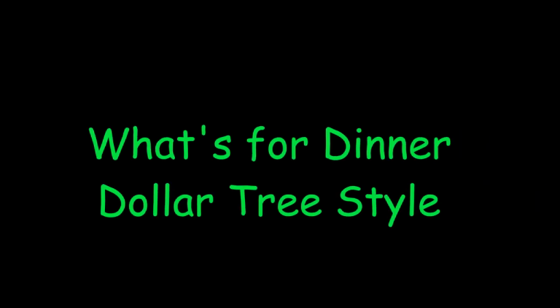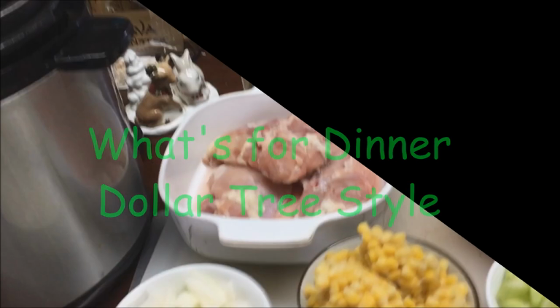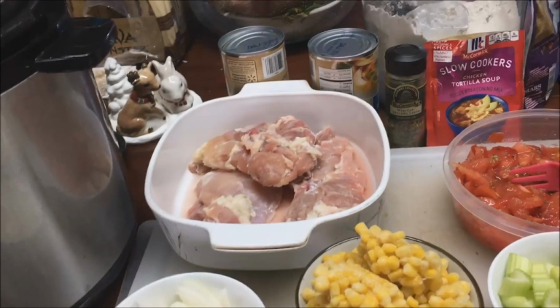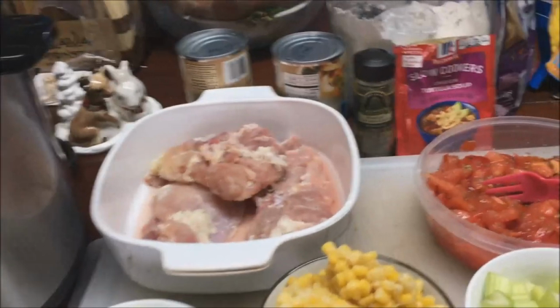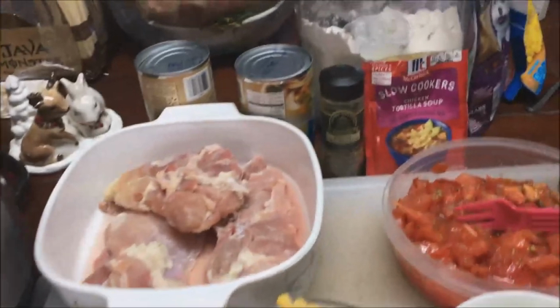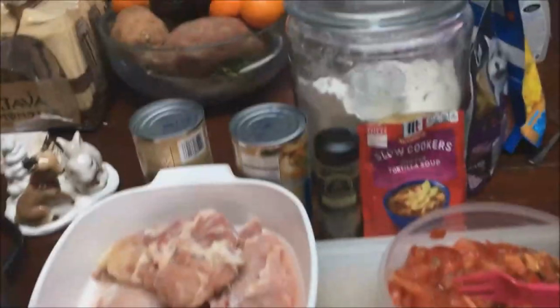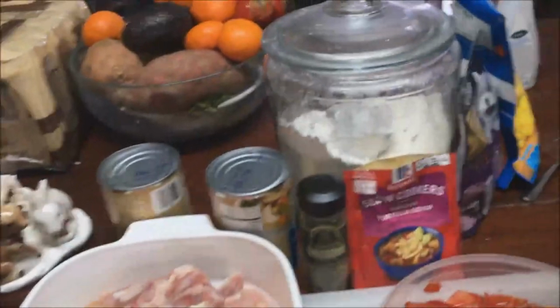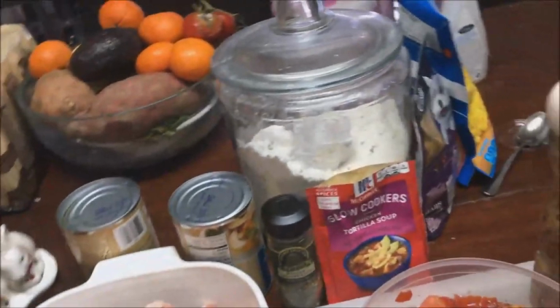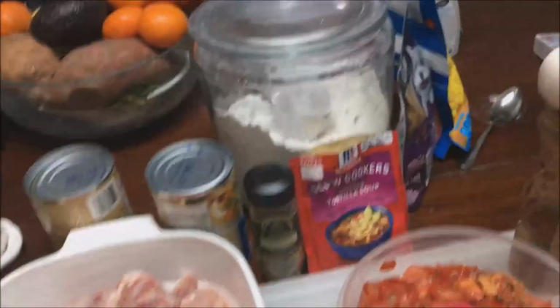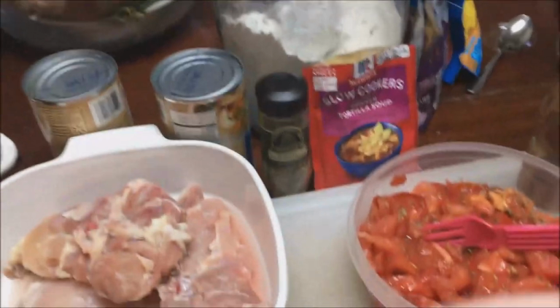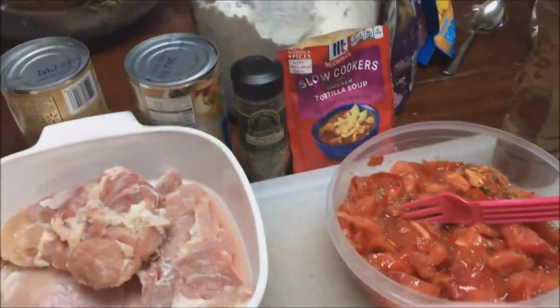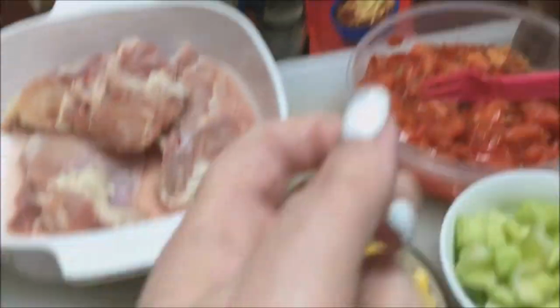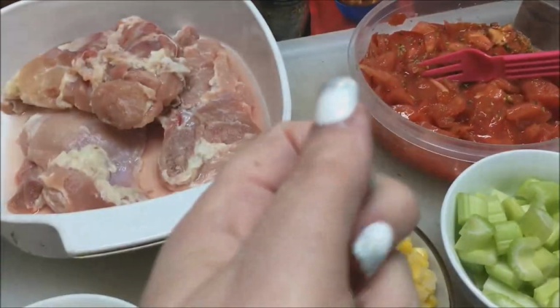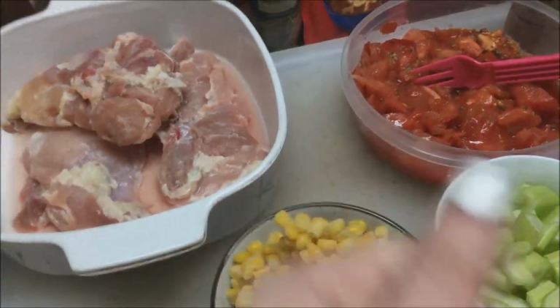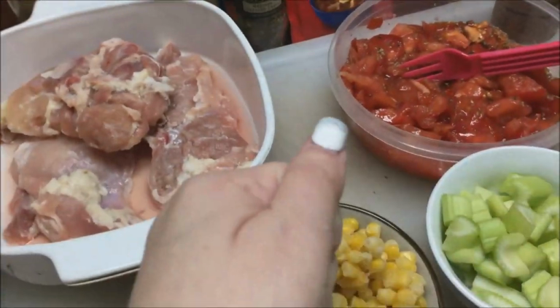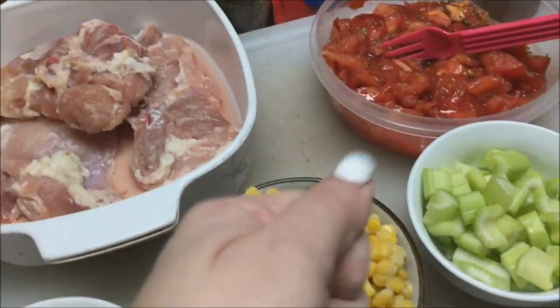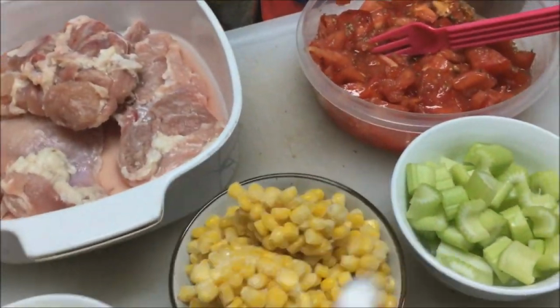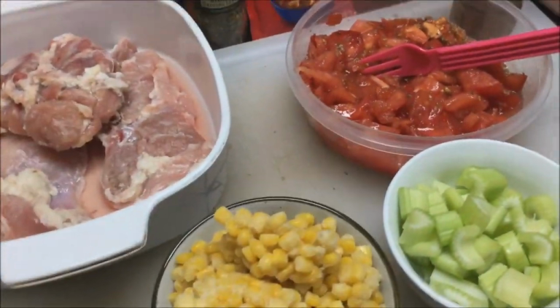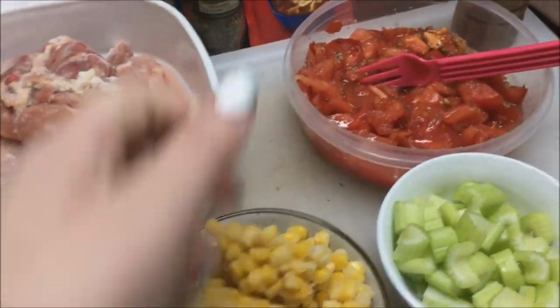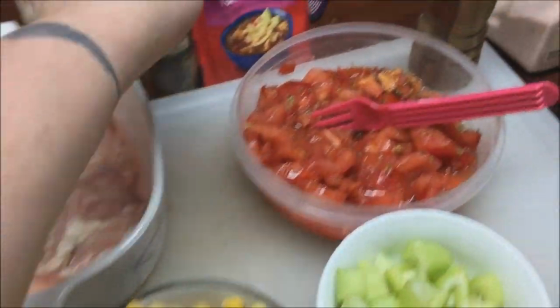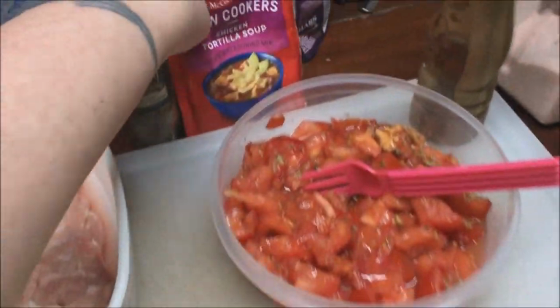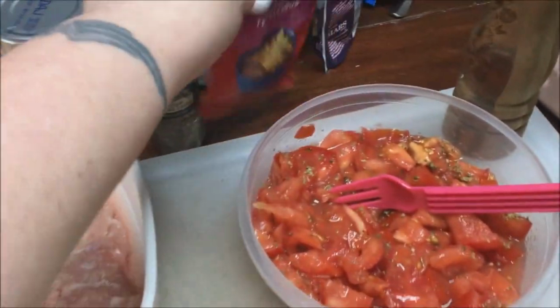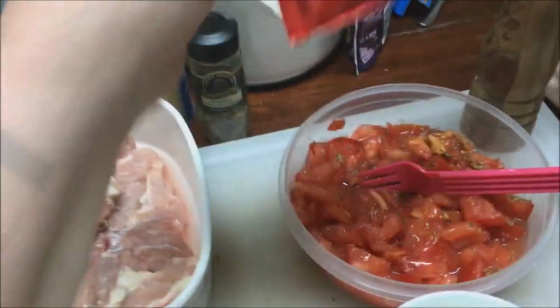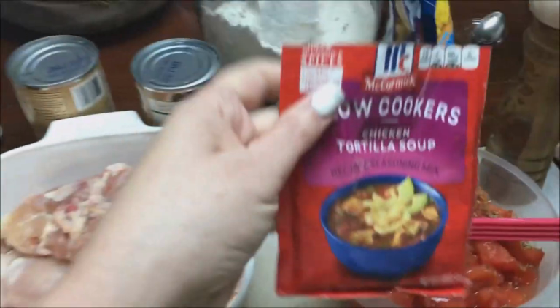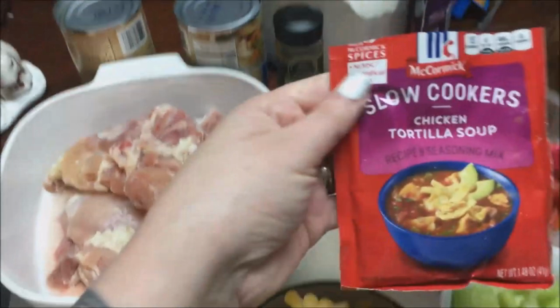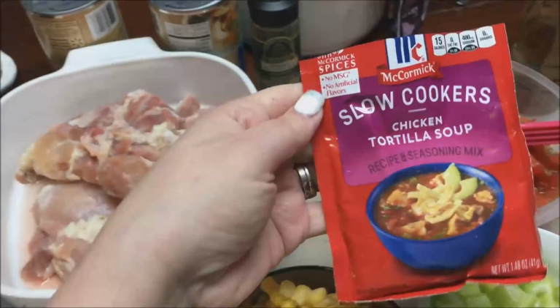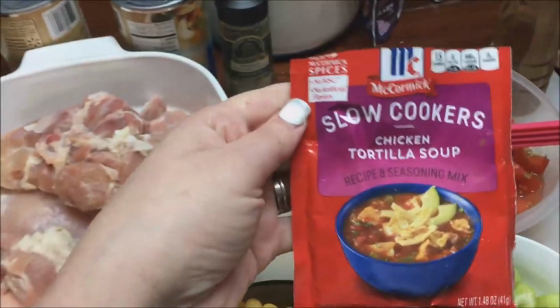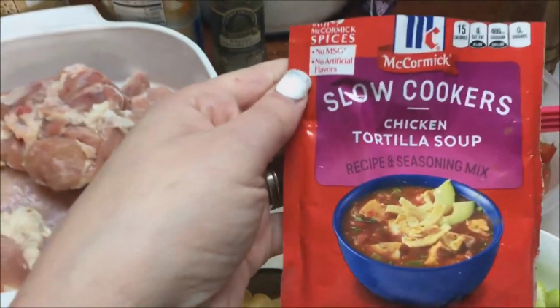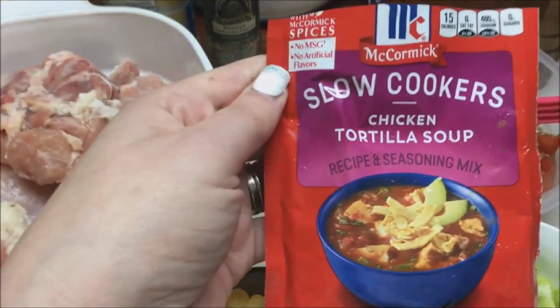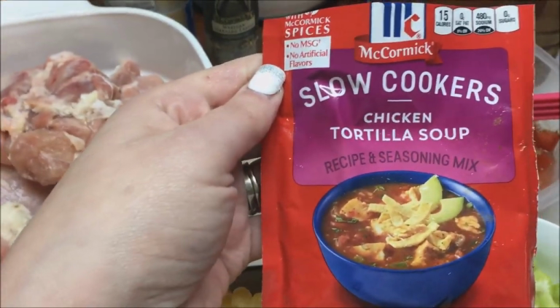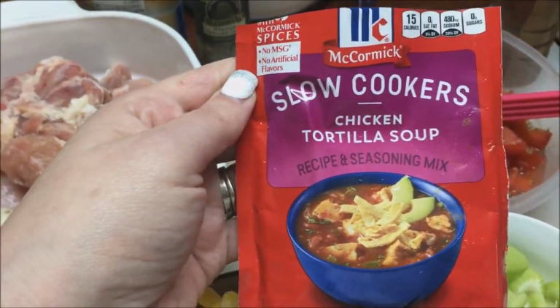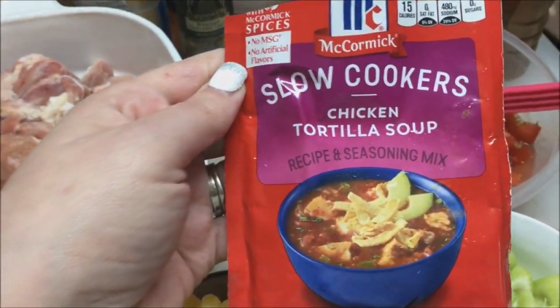Hello everybody, welcome back to my channel. Thank you for taking the time out of your day to stop back. Today I'm going to be making the slow cooker chicken tortilla soup.